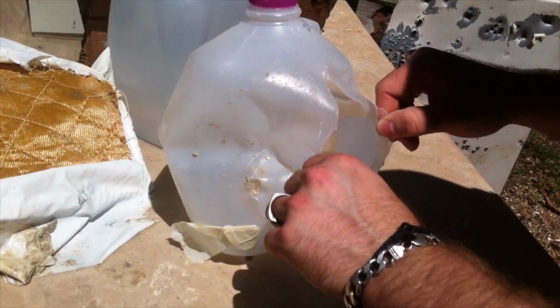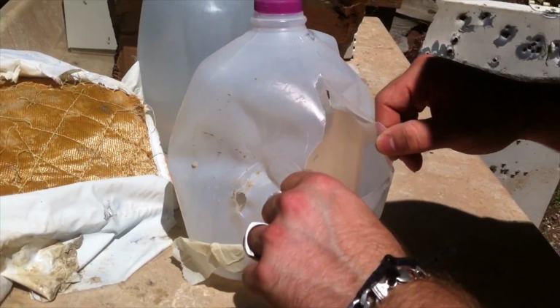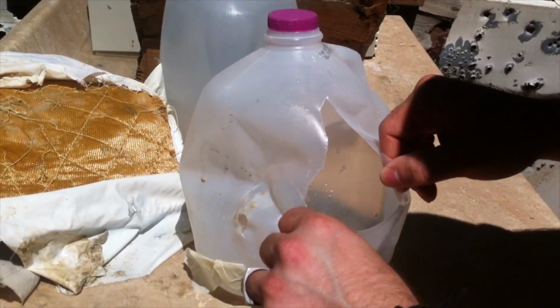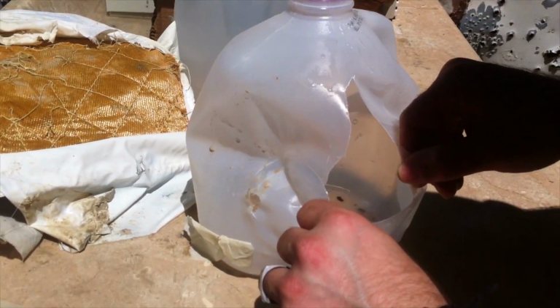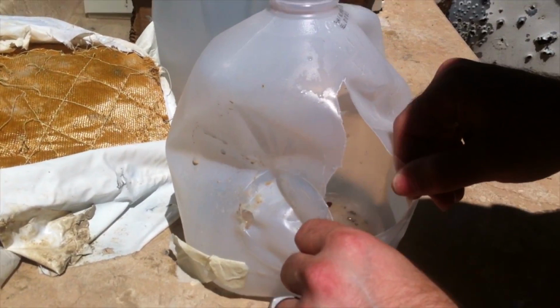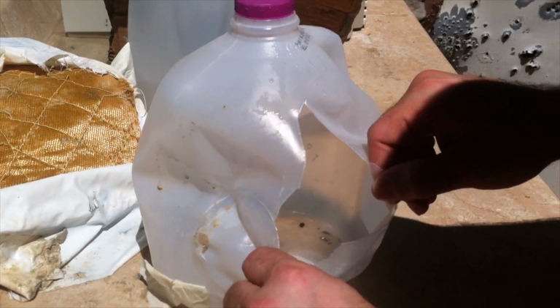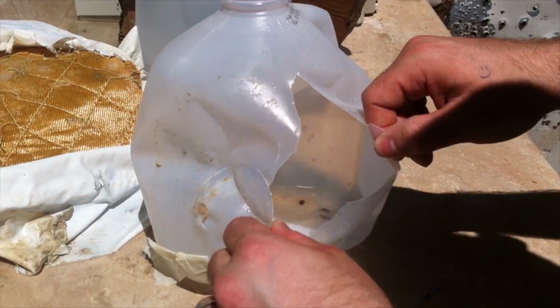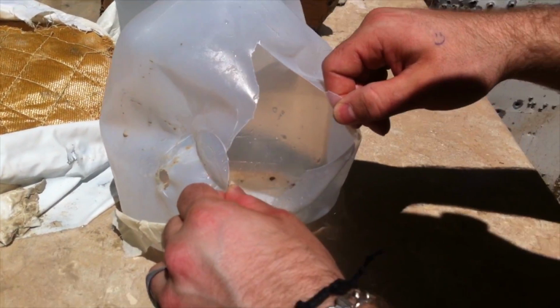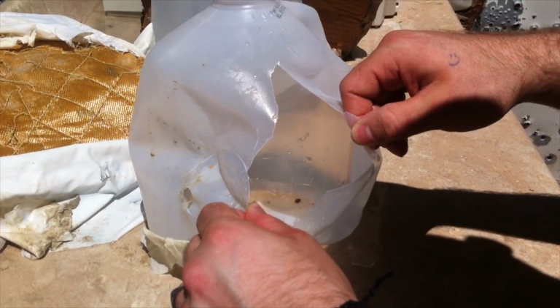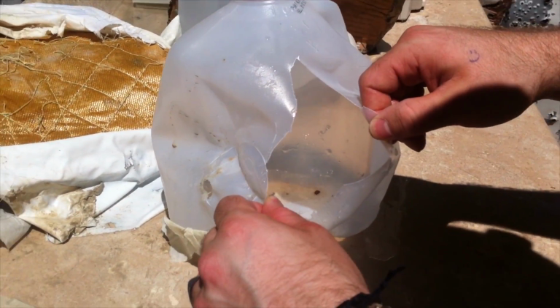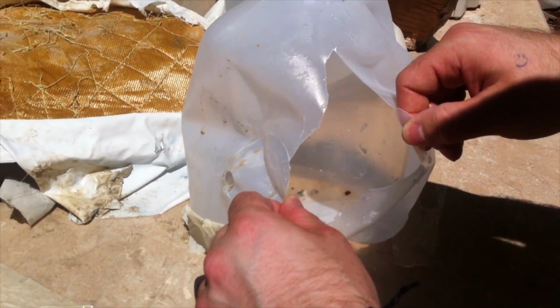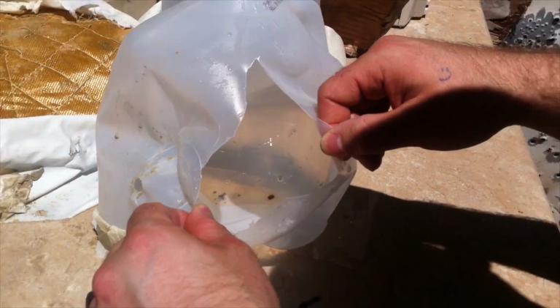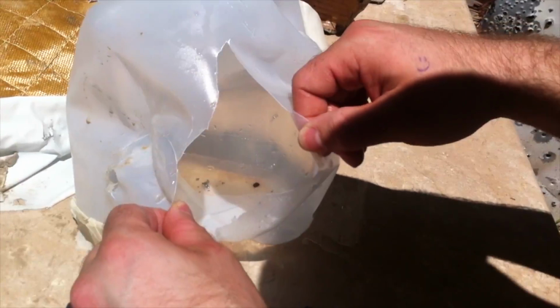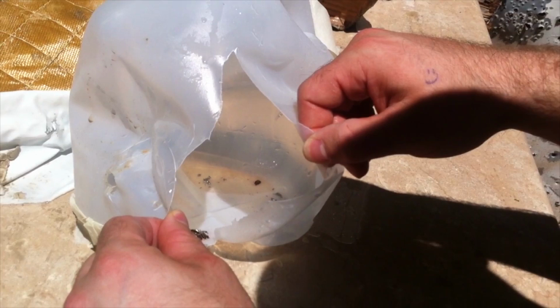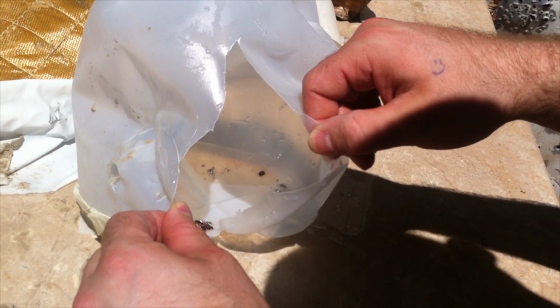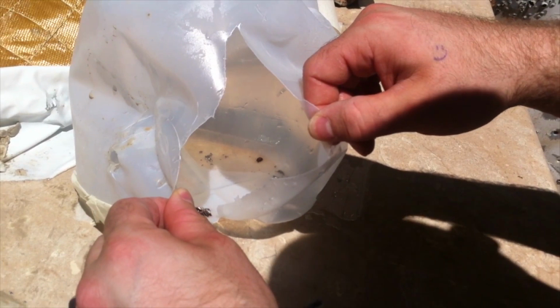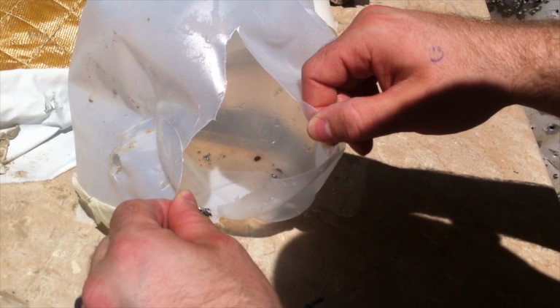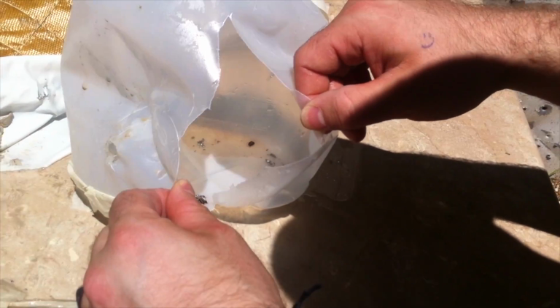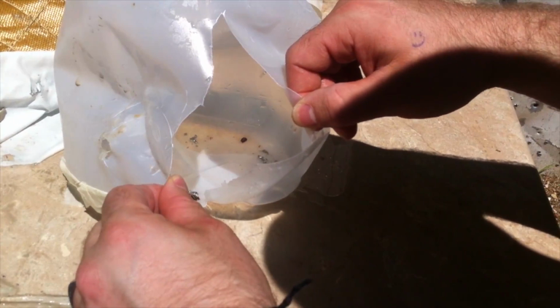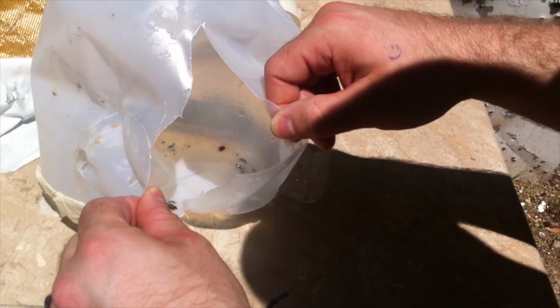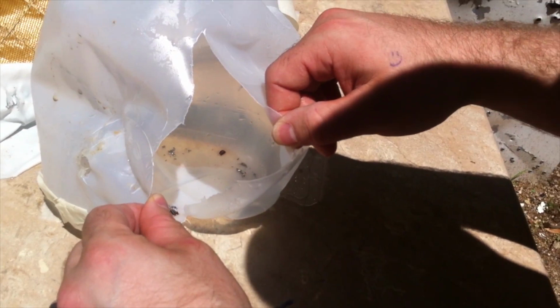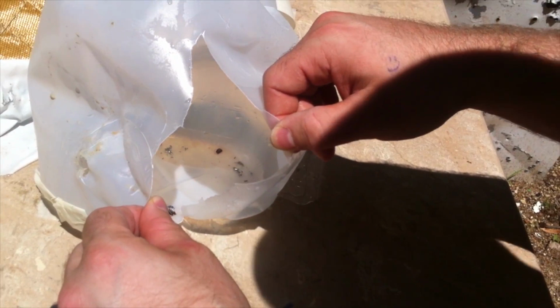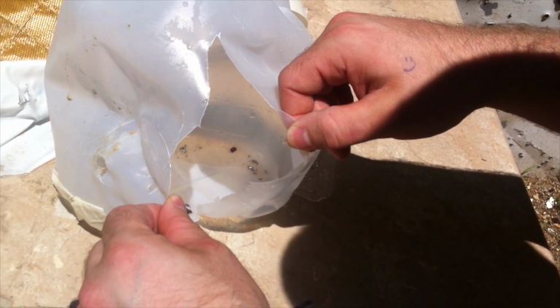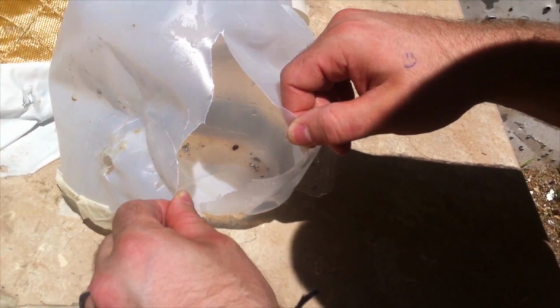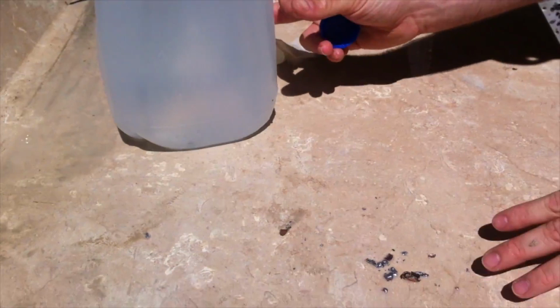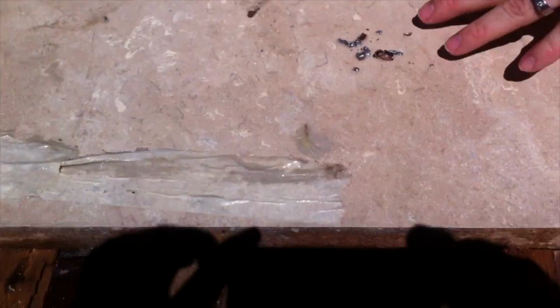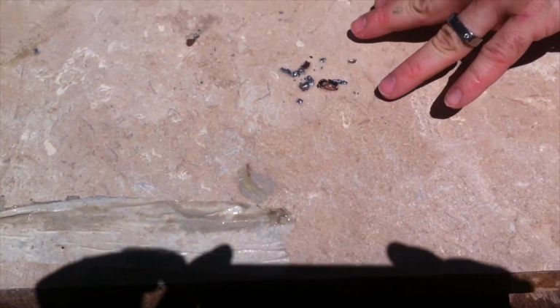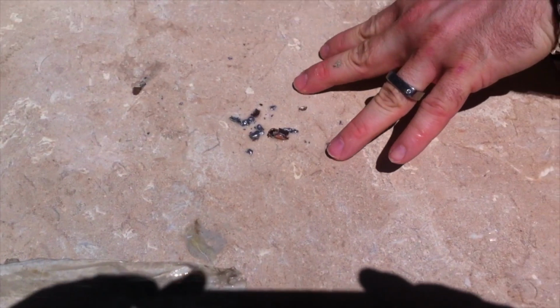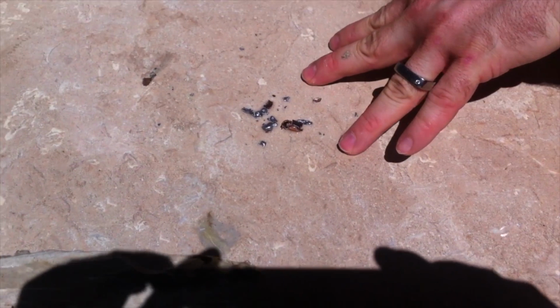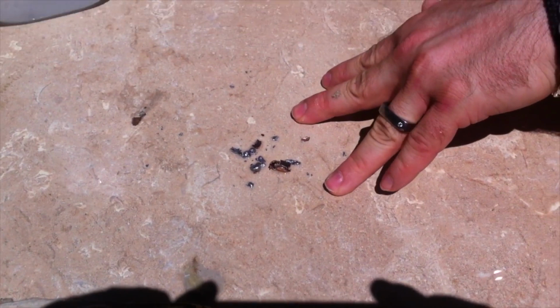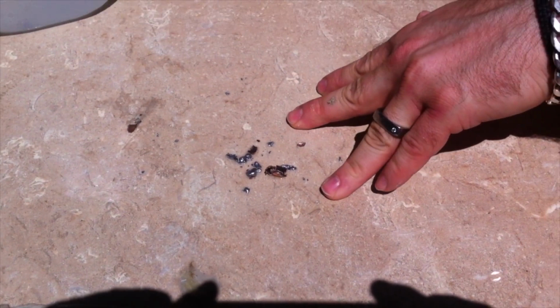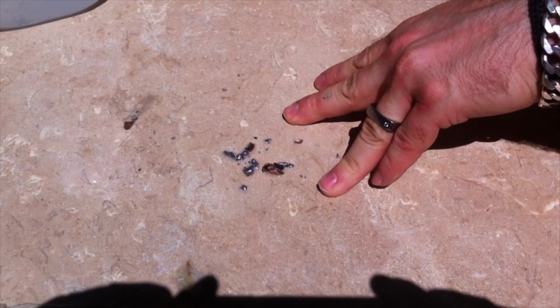There is everything in the first jug. Here are the fragments we found in the first jug.